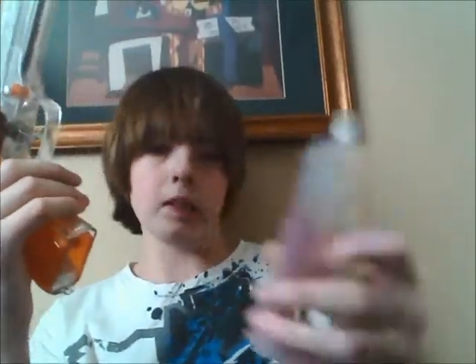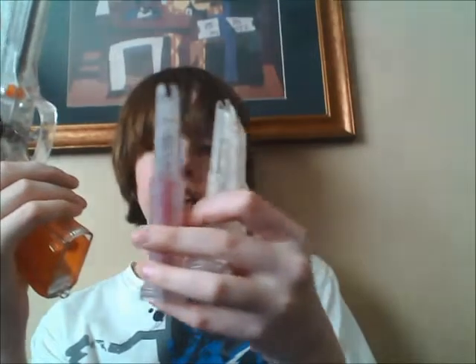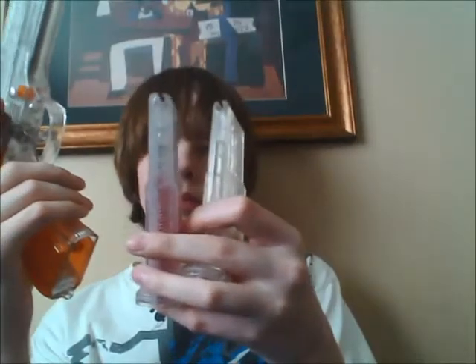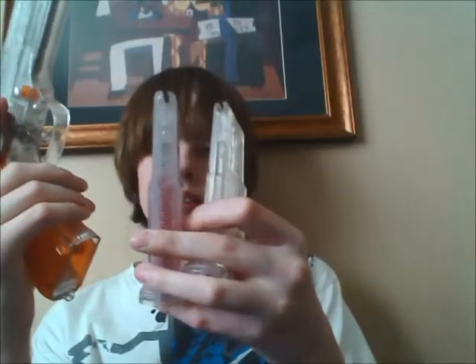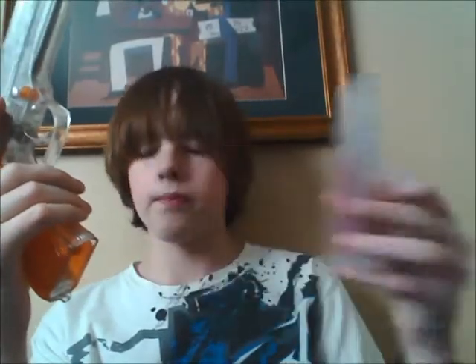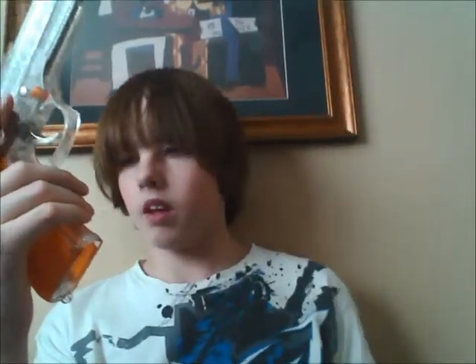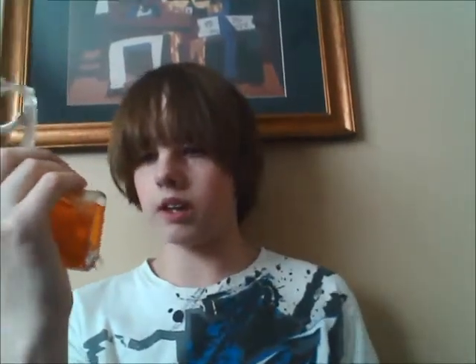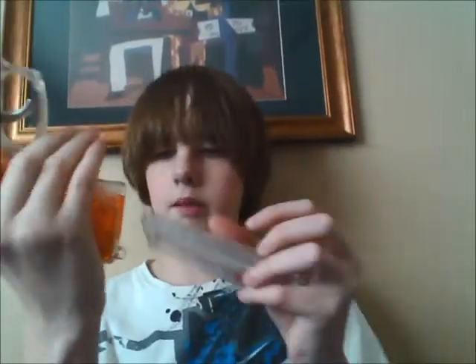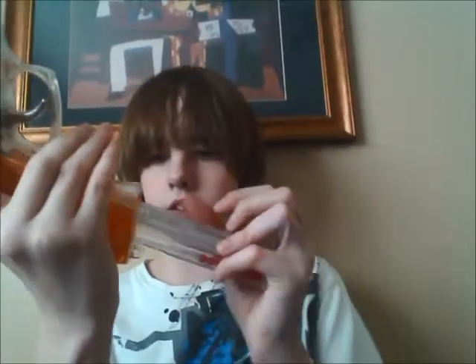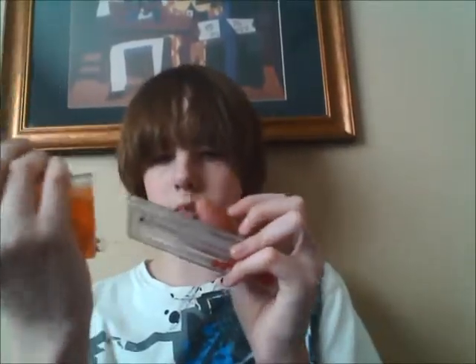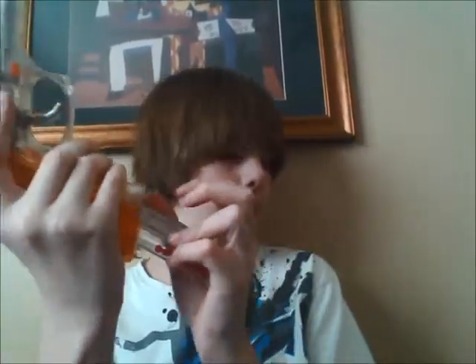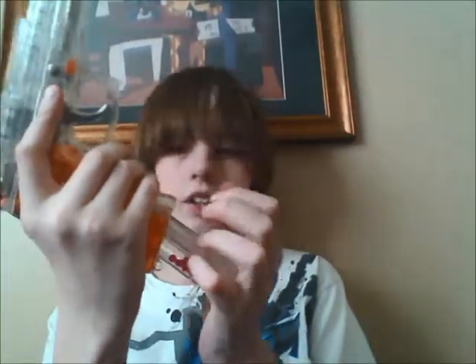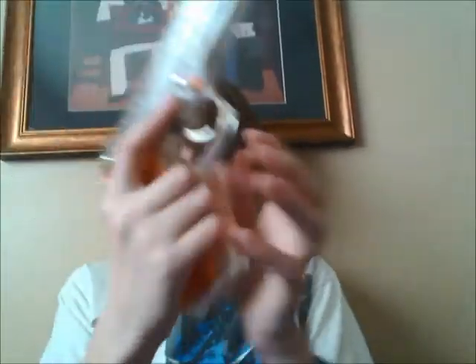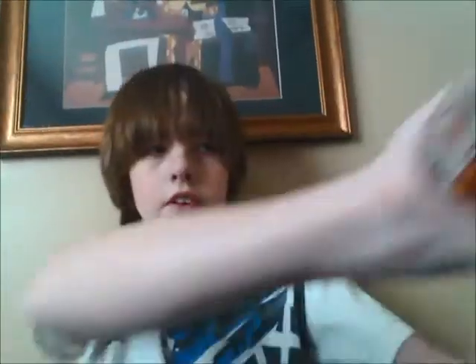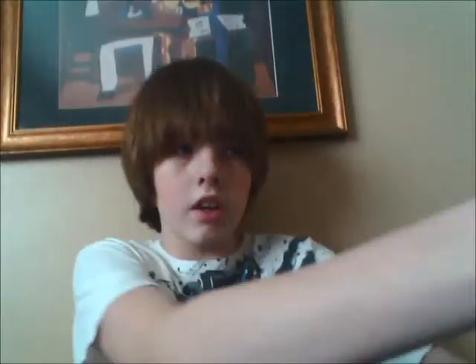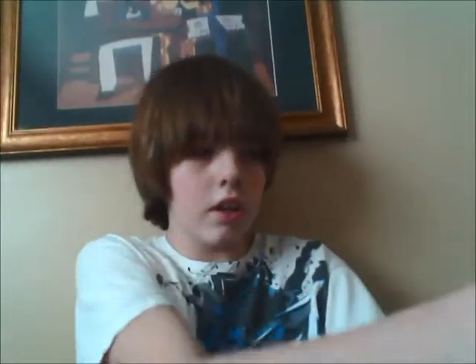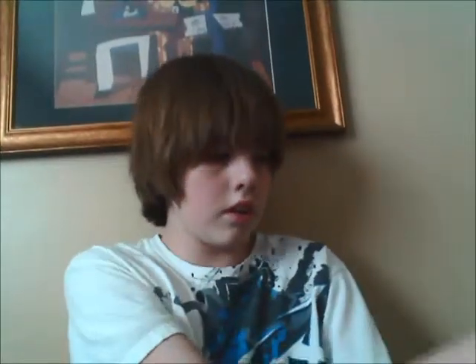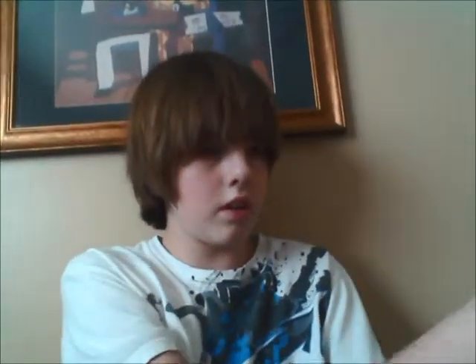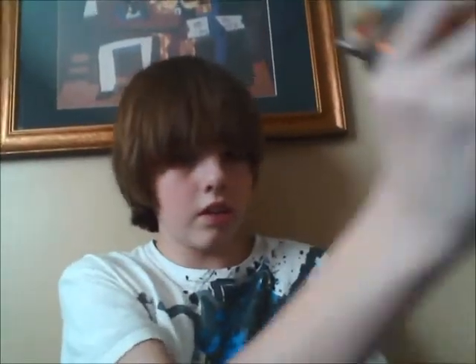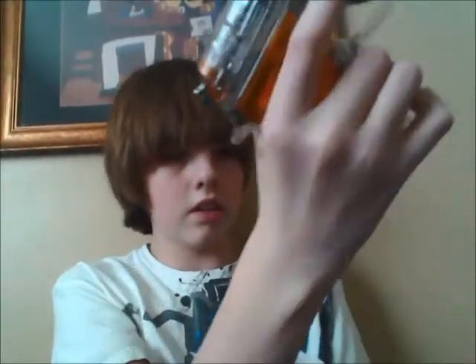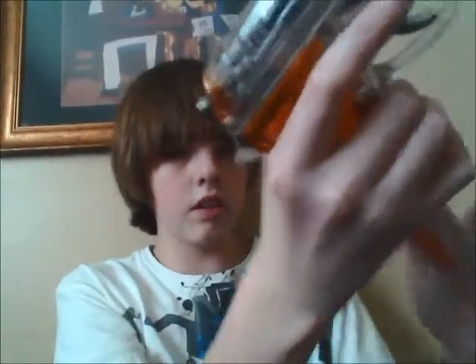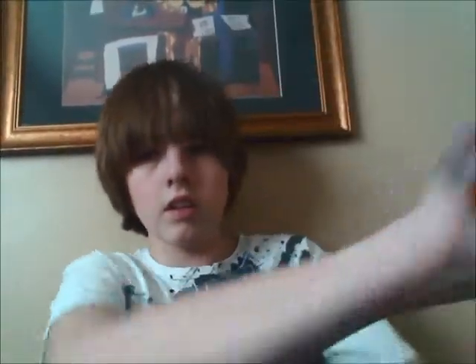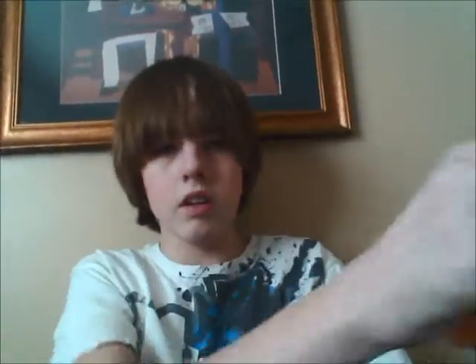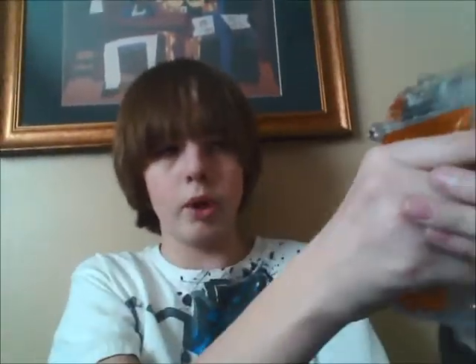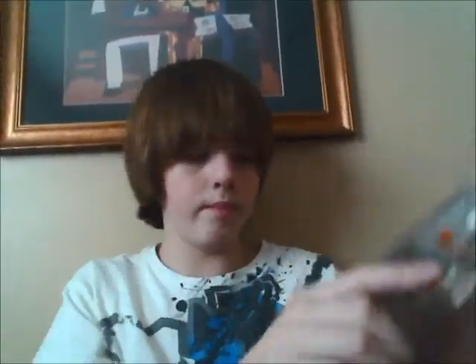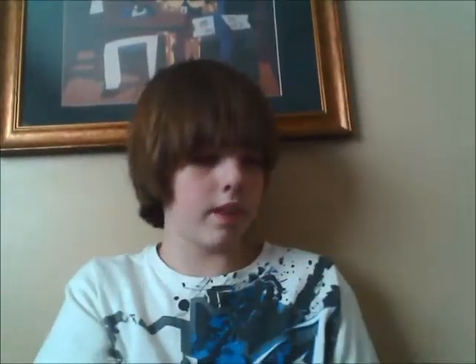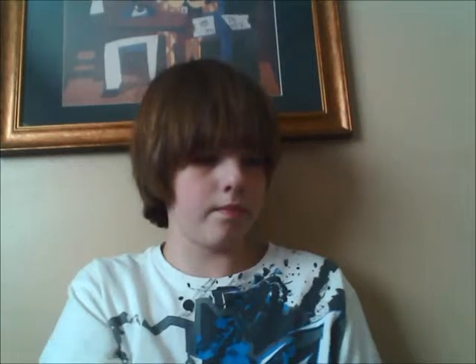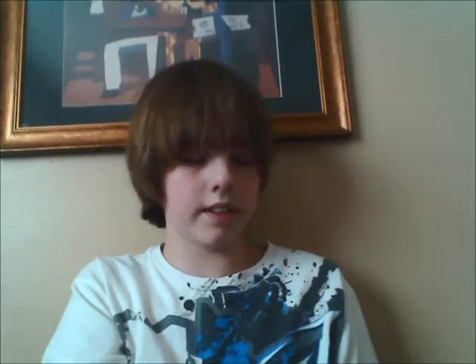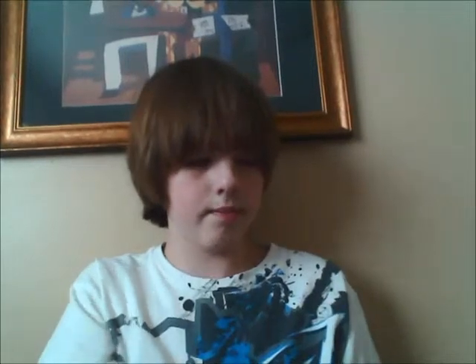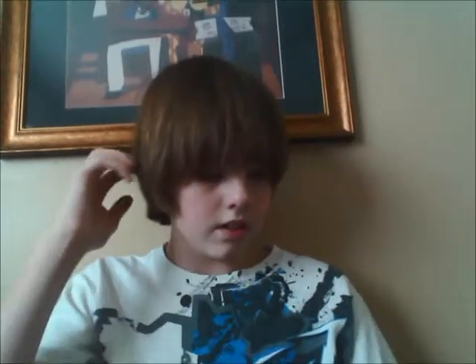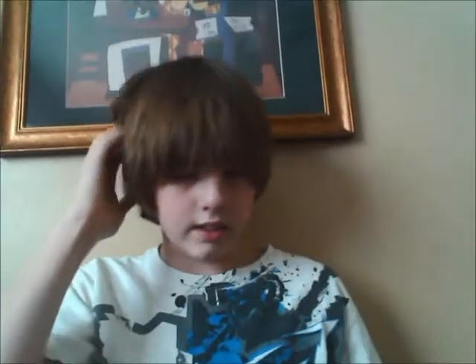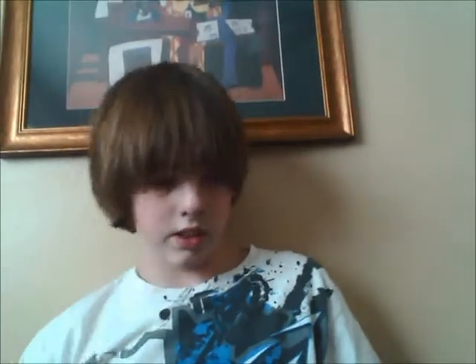The ability to get an extra magazine is great because you can do mag change drills and stuff like that. It's unloaded.